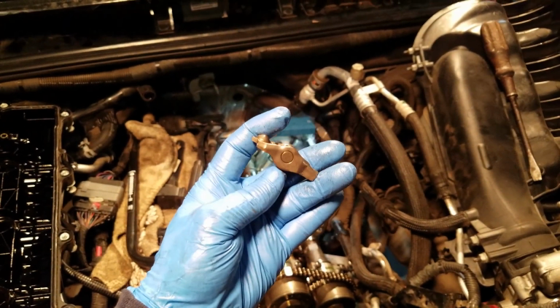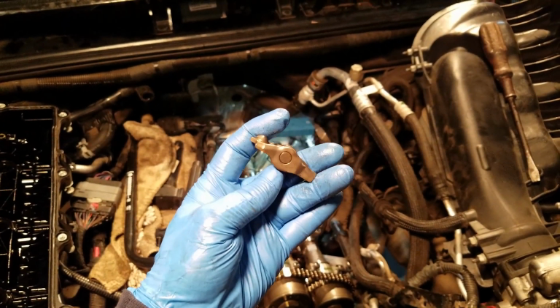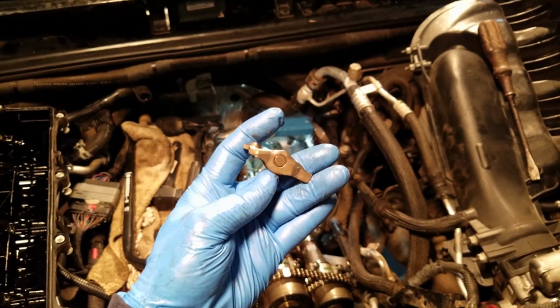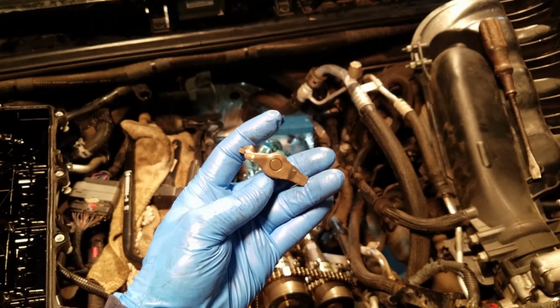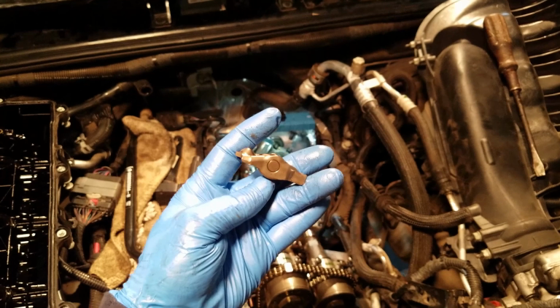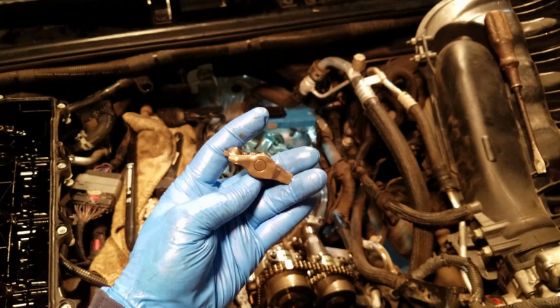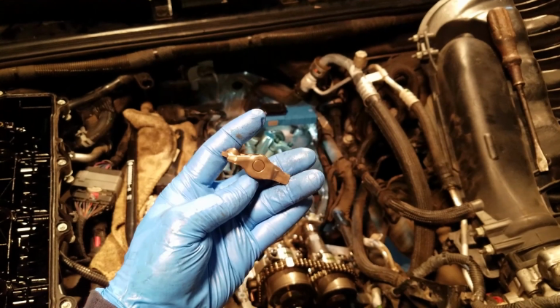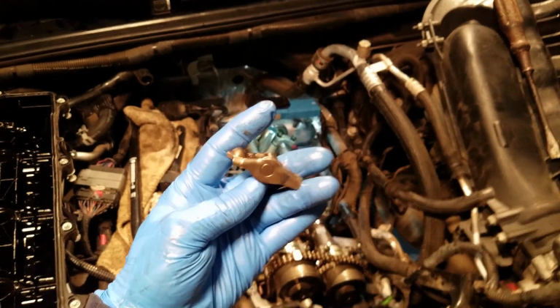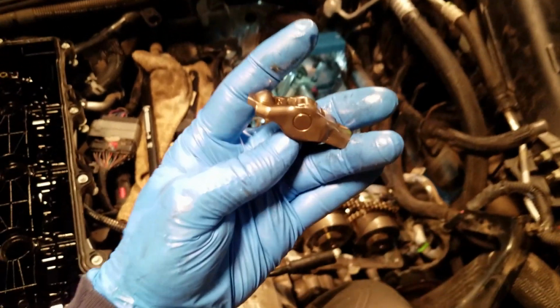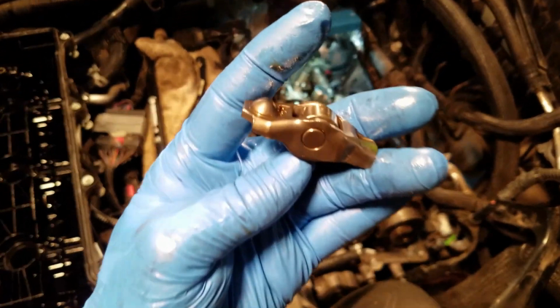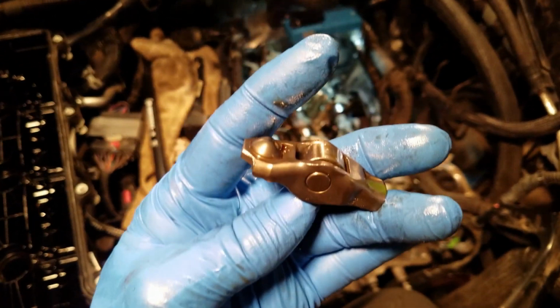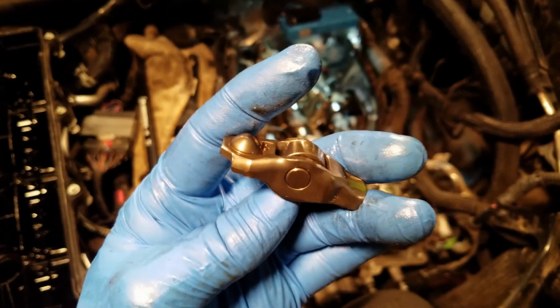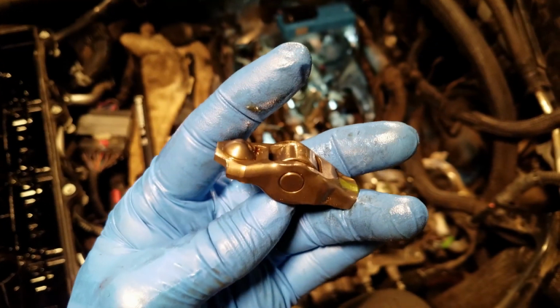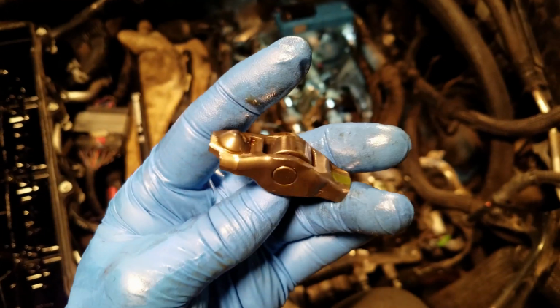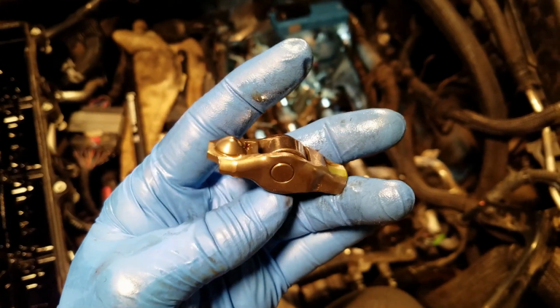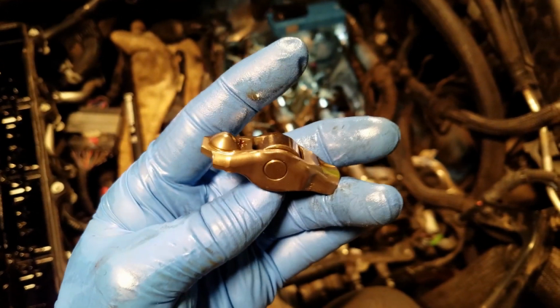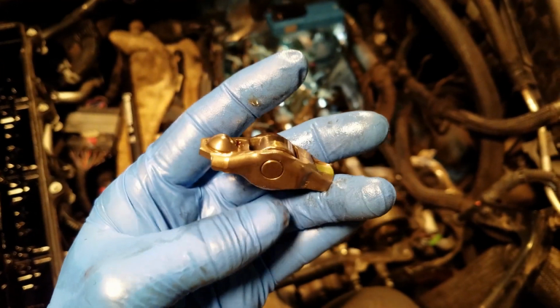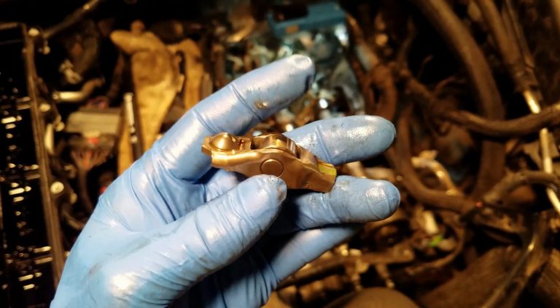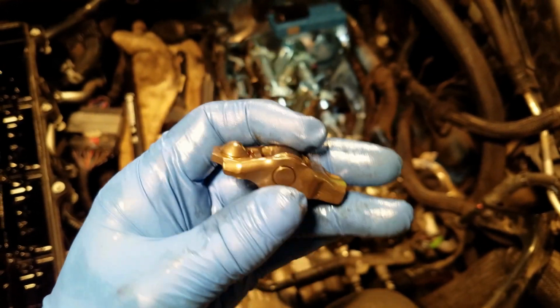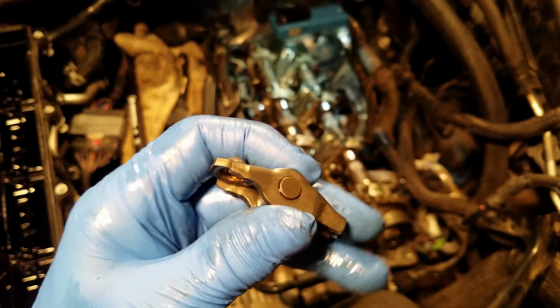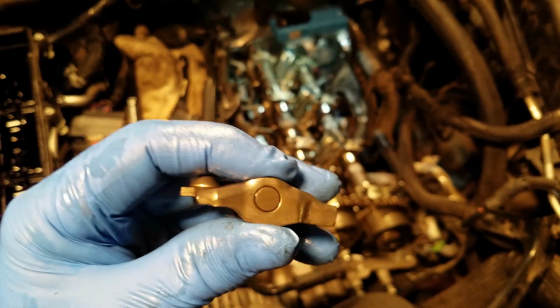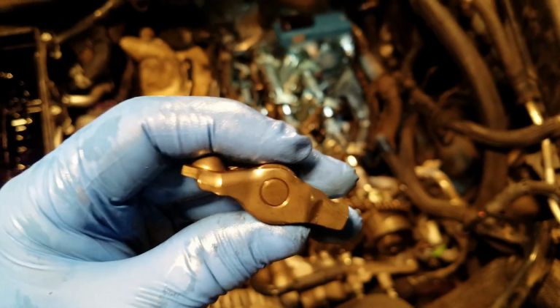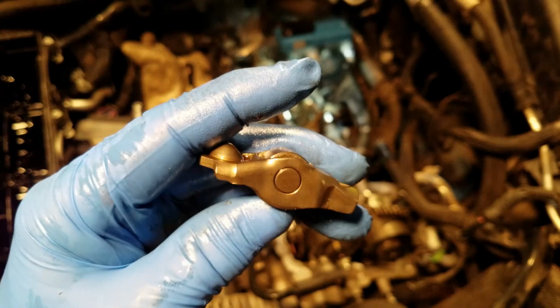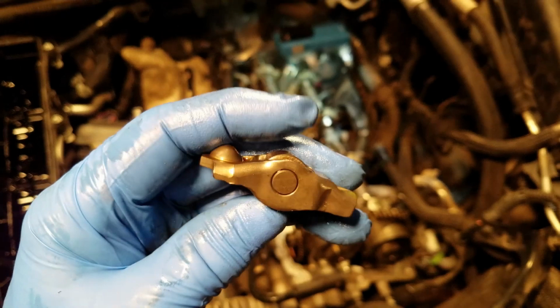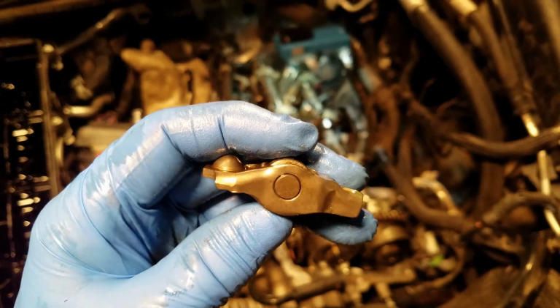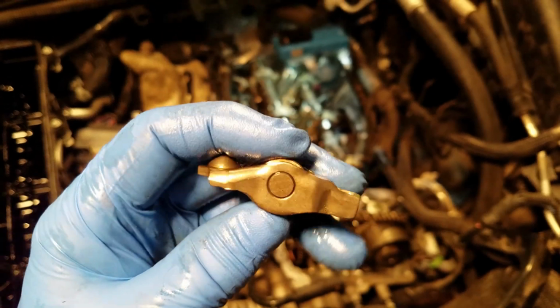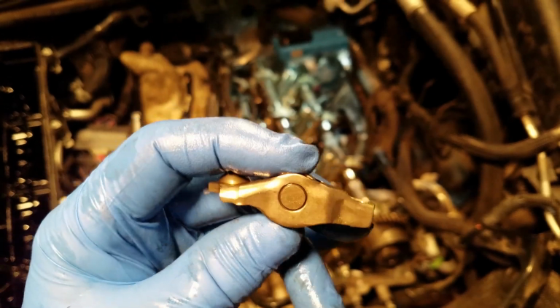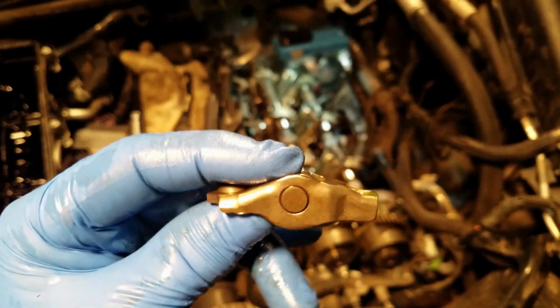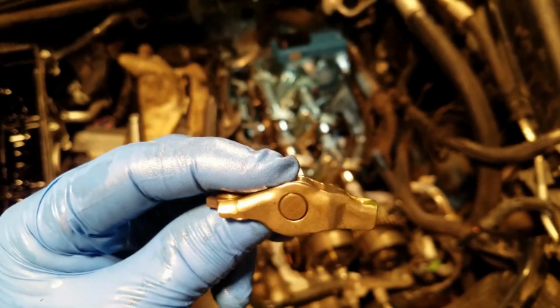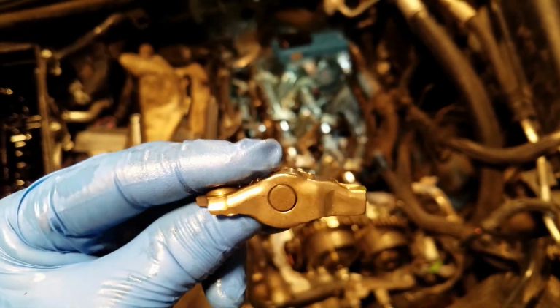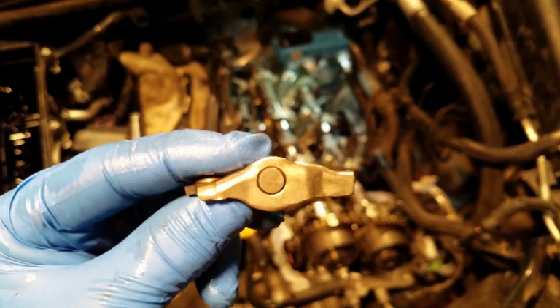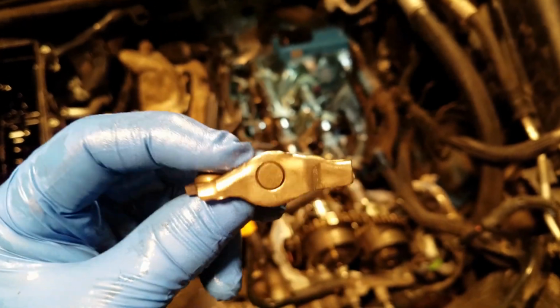There's a bearing right here, as you can see me pushing it up. That bearing's bad — it shouldn't move, and it moves.